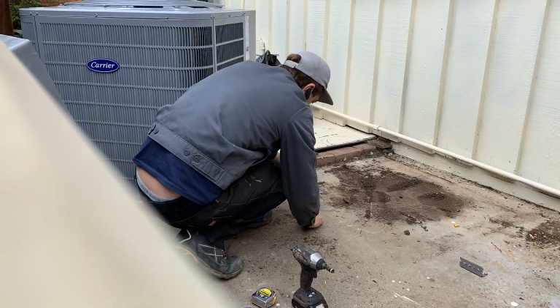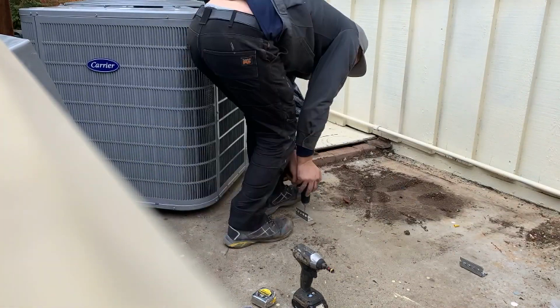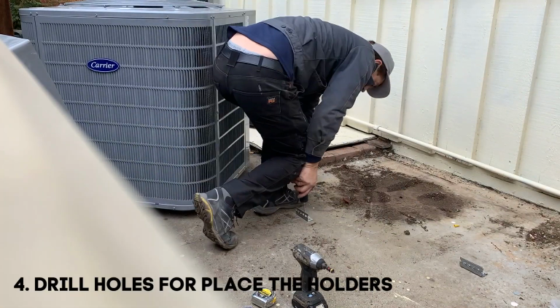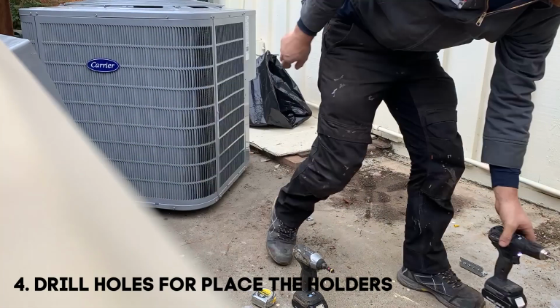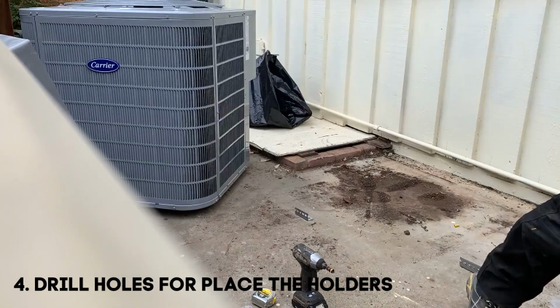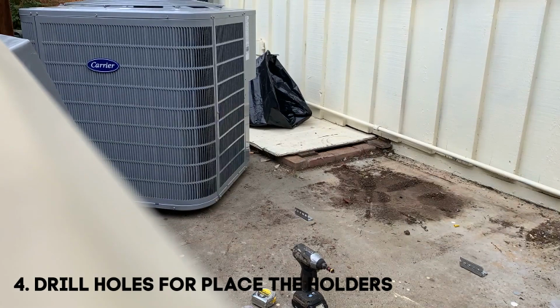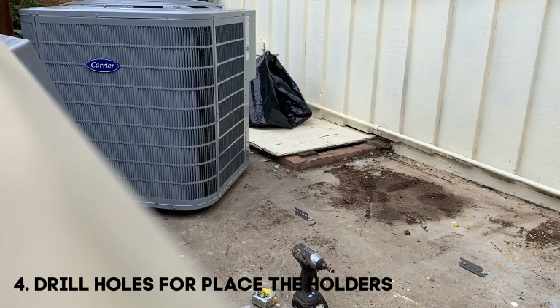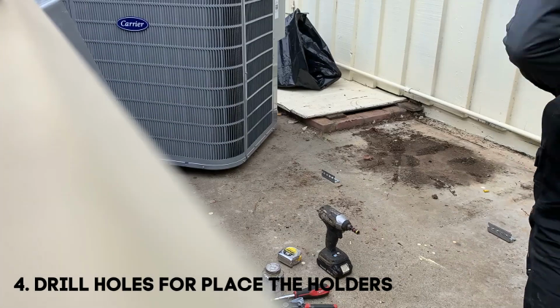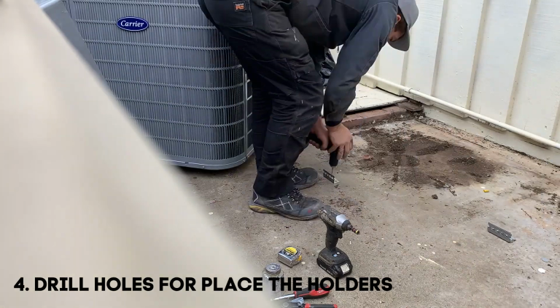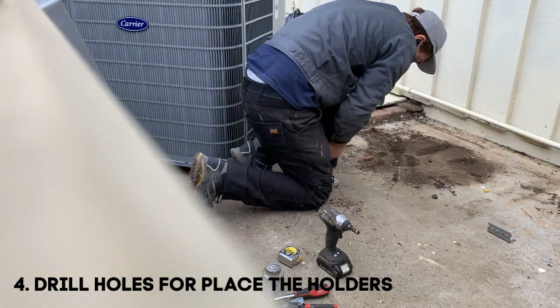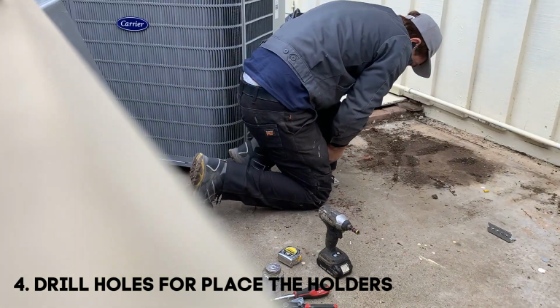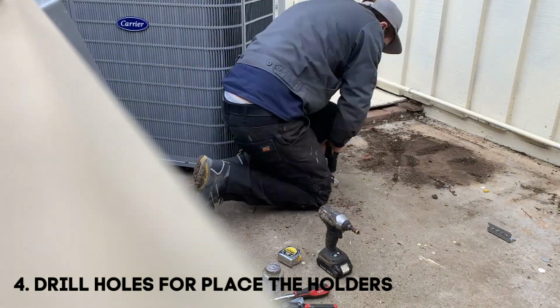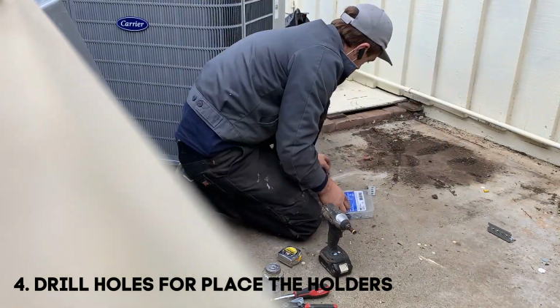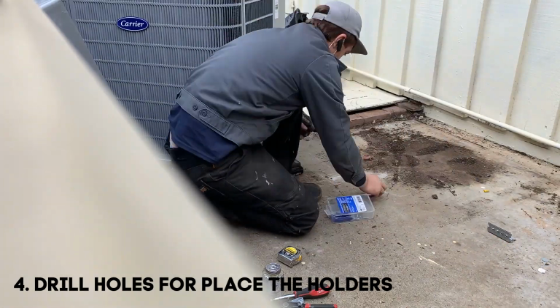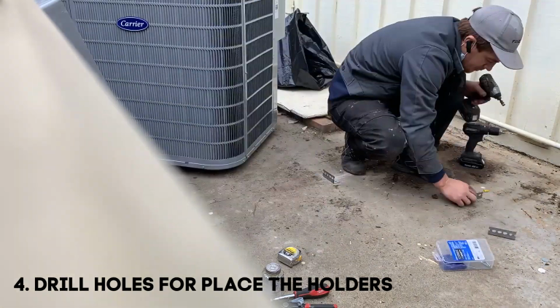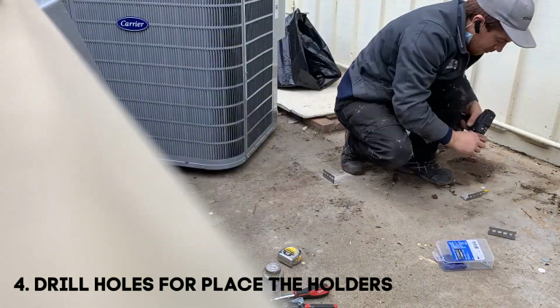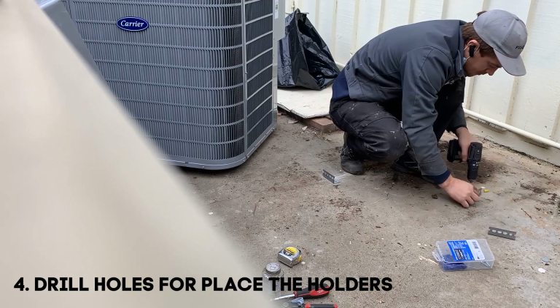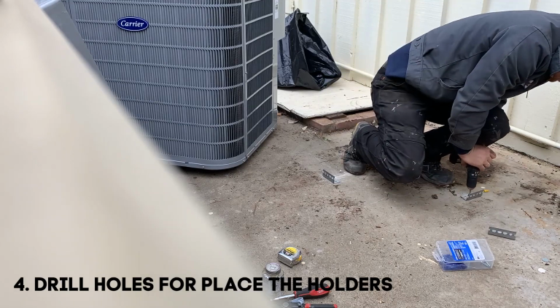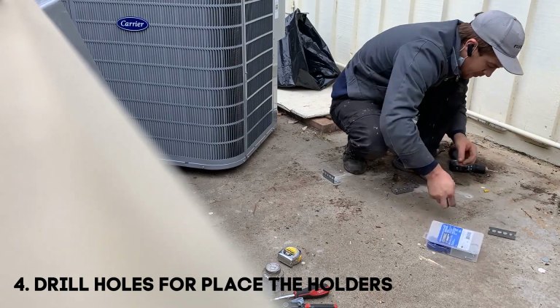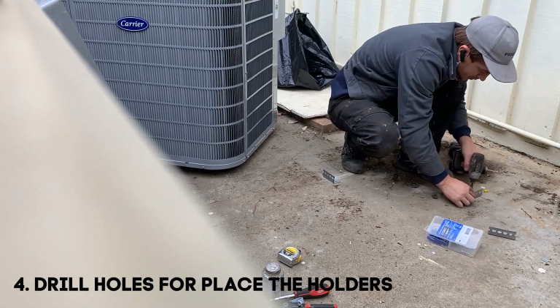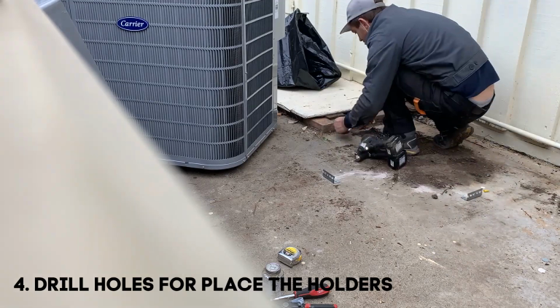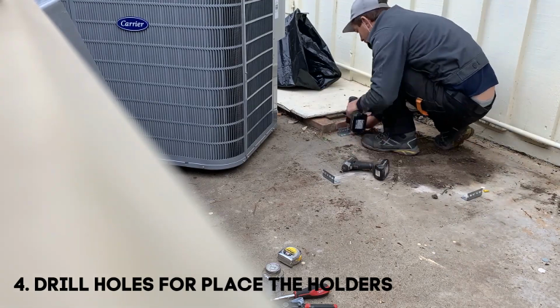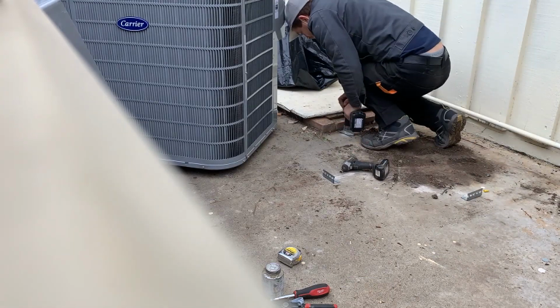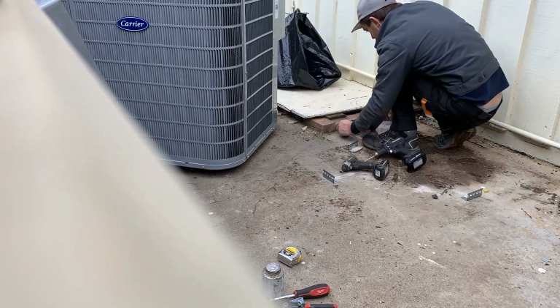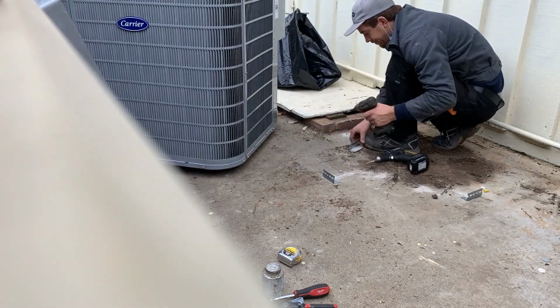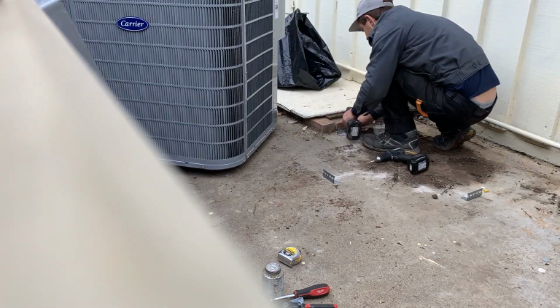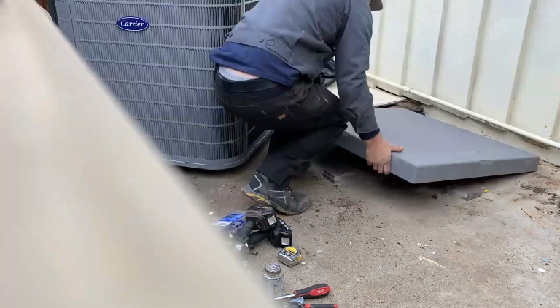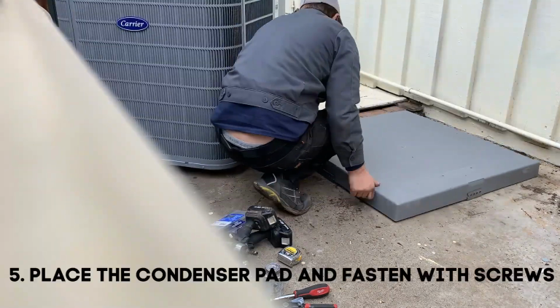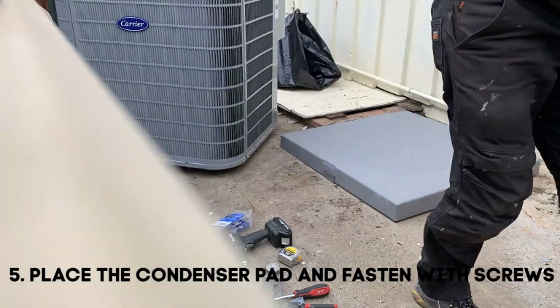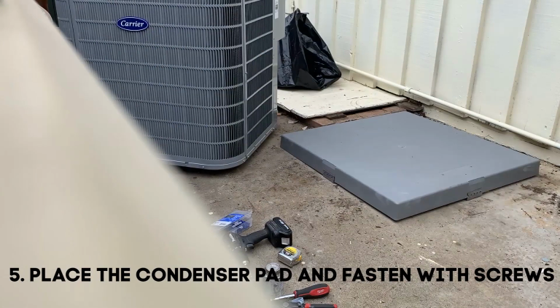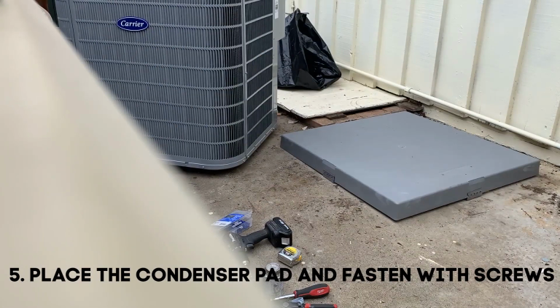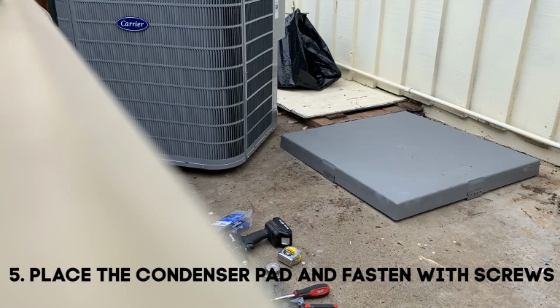Drill holes to place the holders for the condenser pad. Place the condenser pad back and fasten it with screws.